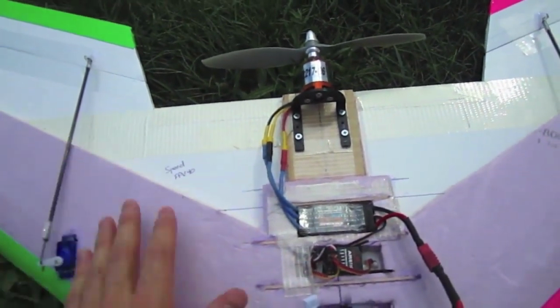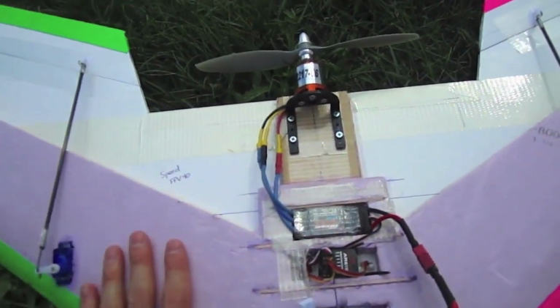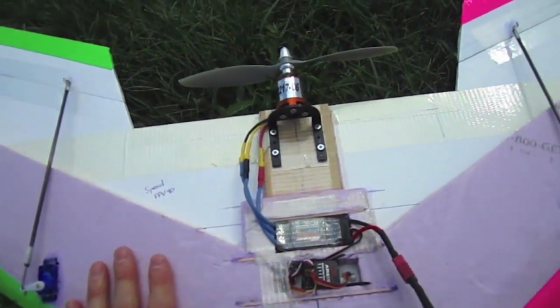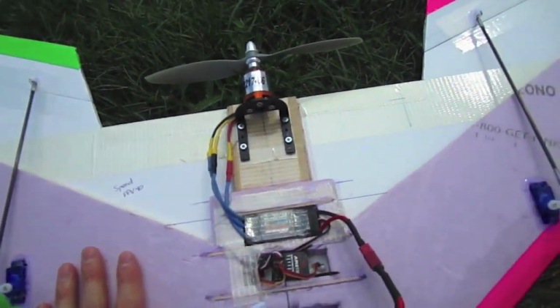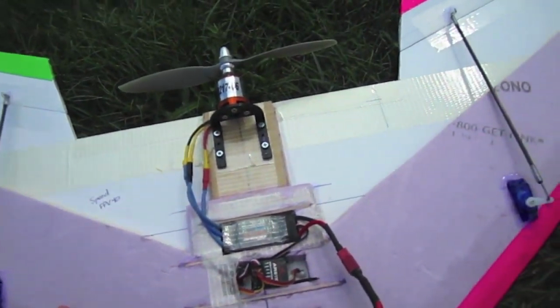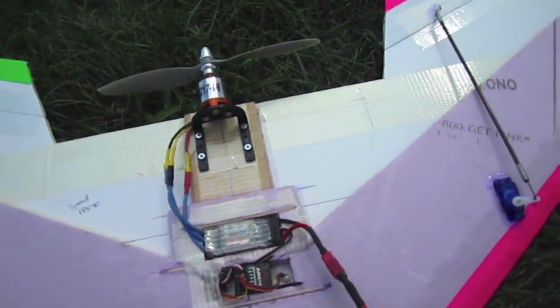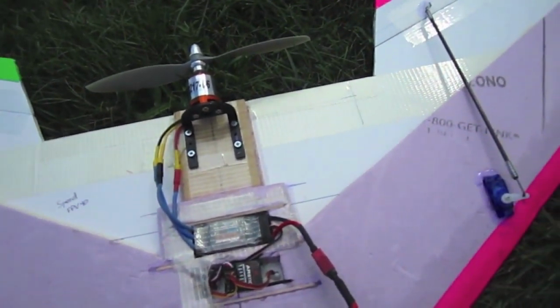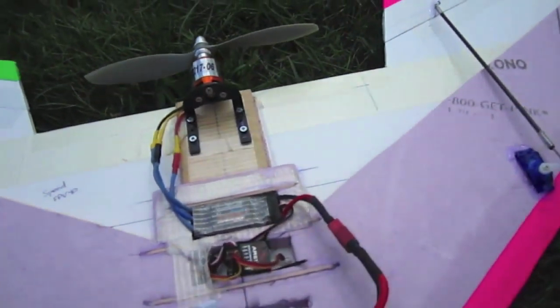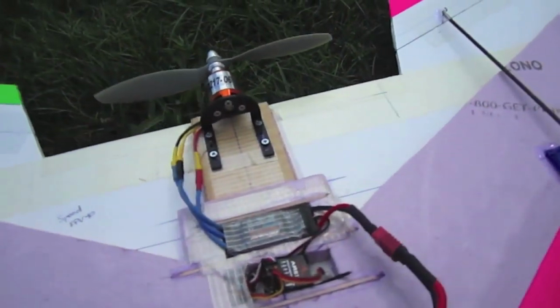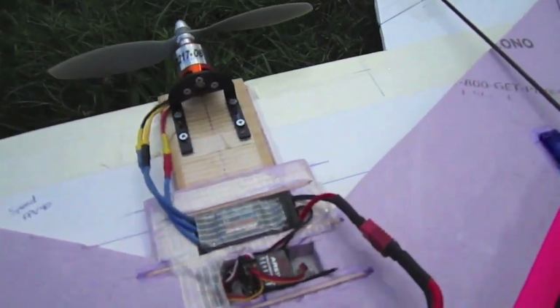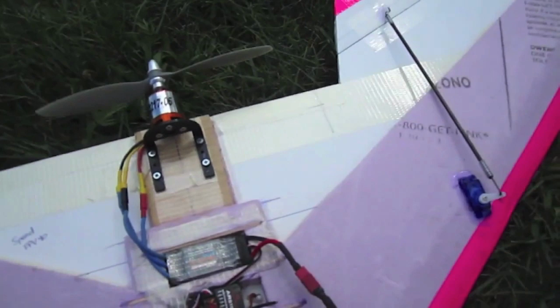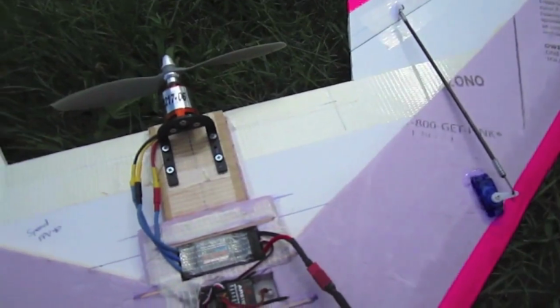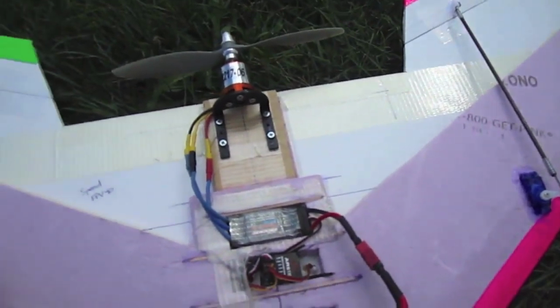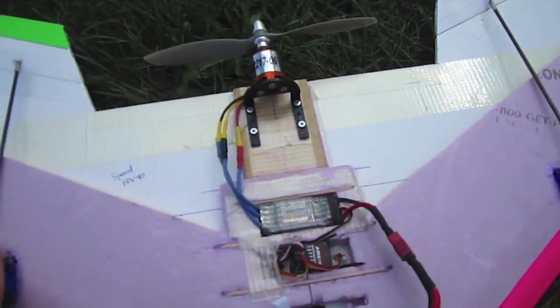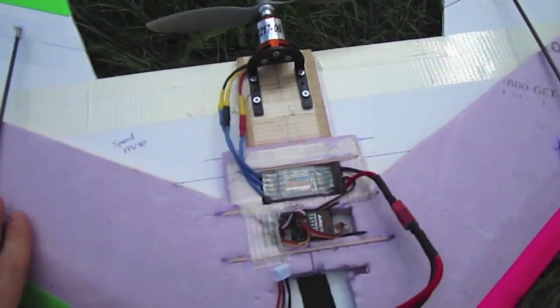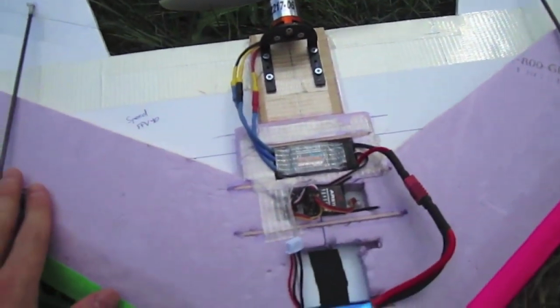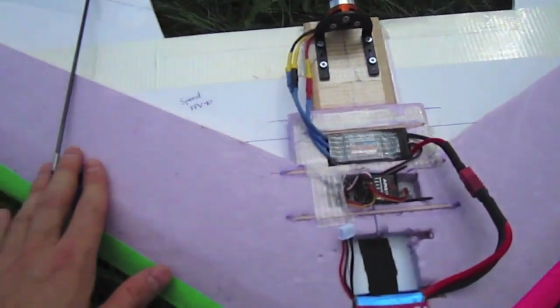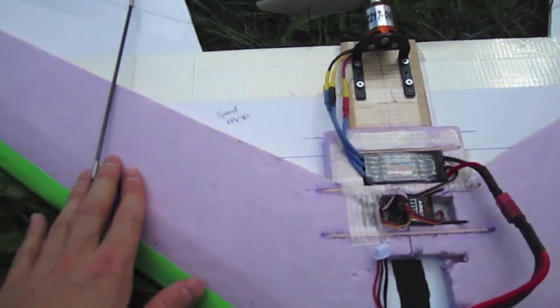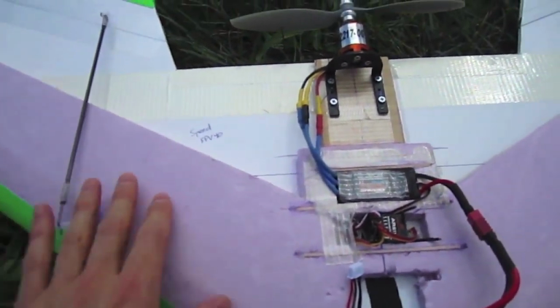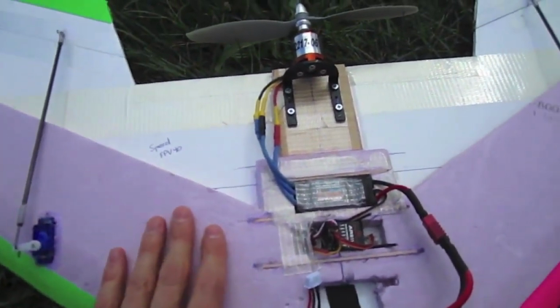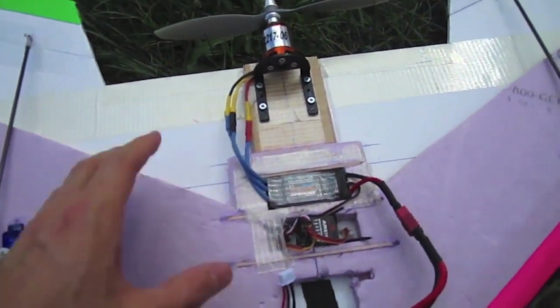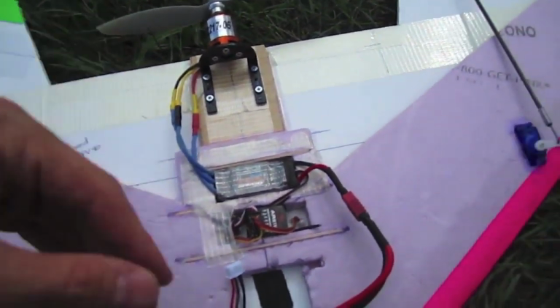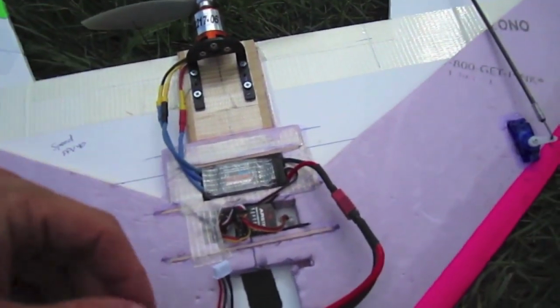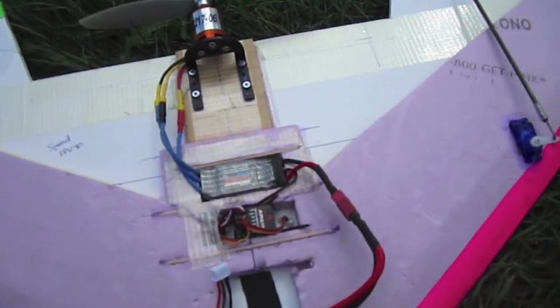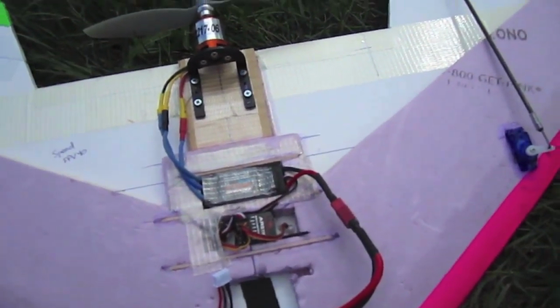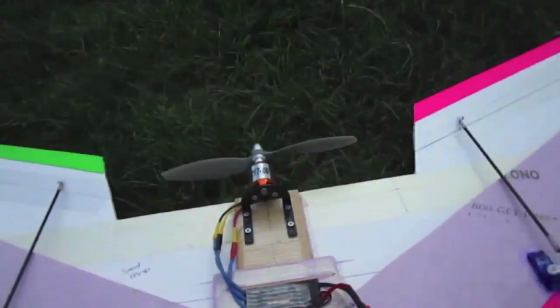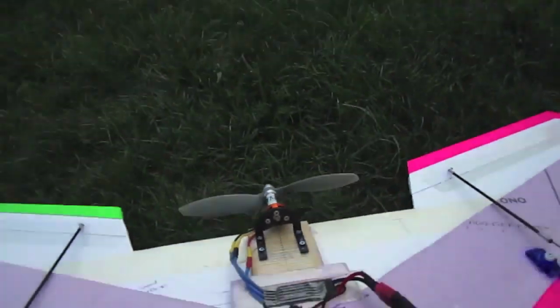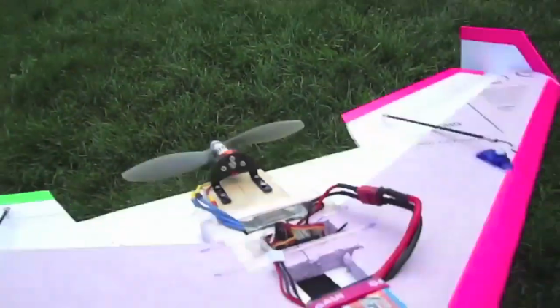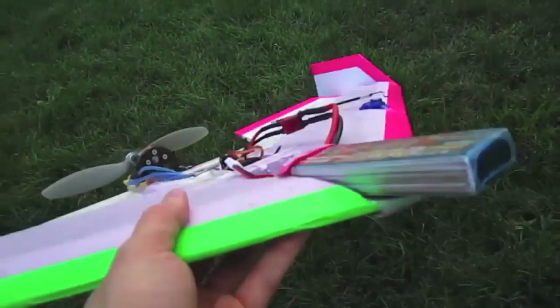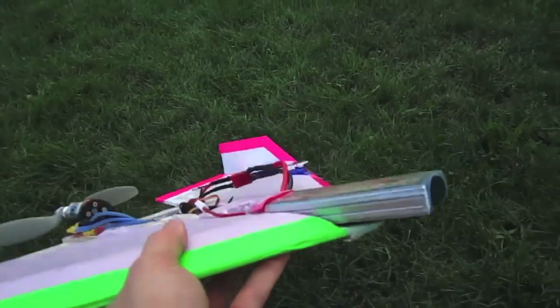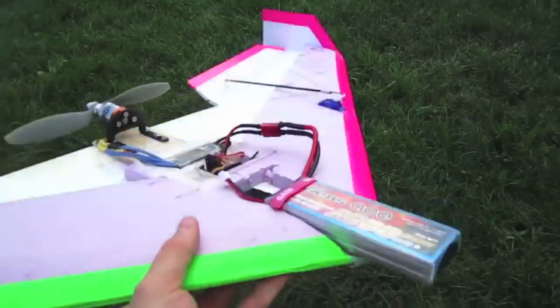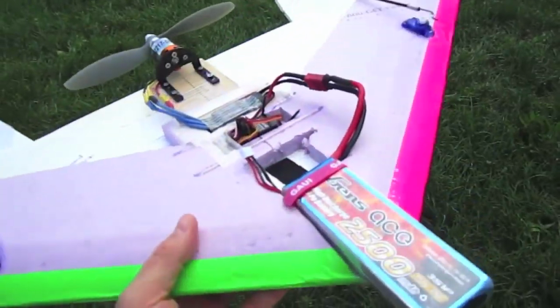So that's the plane. I'll post all the information about everything that's on board and links for PDFs down below this video. And now I'll show you guys some flights.